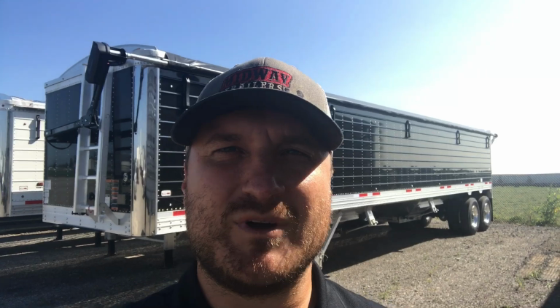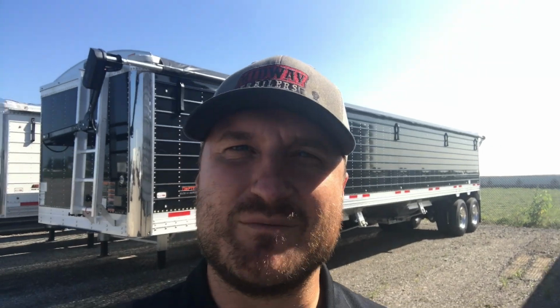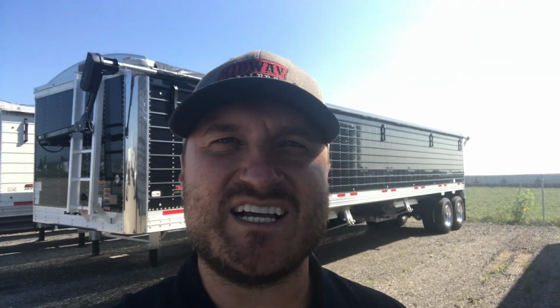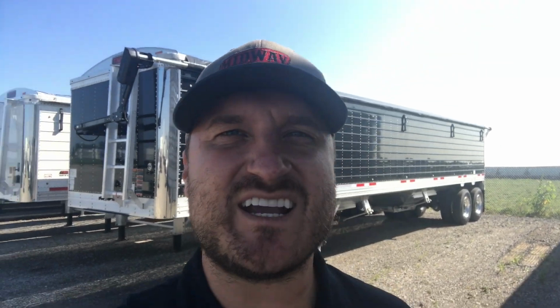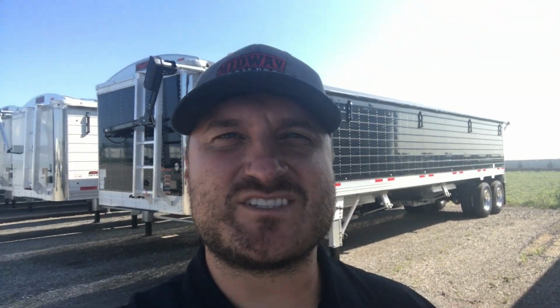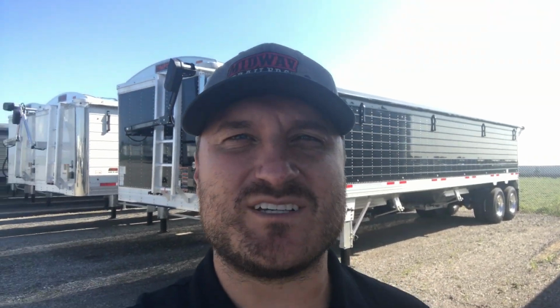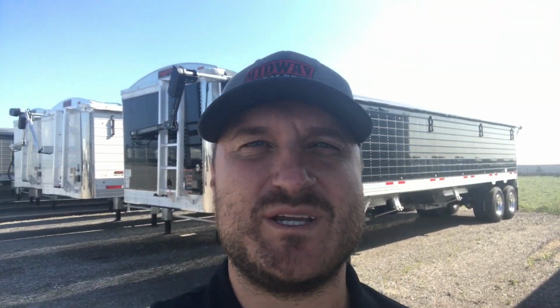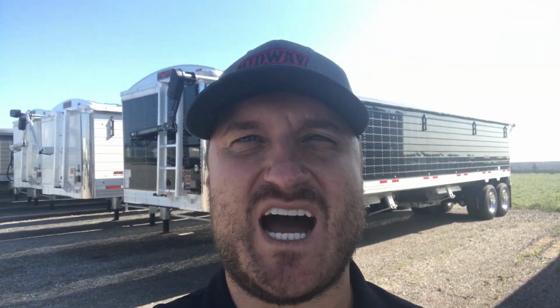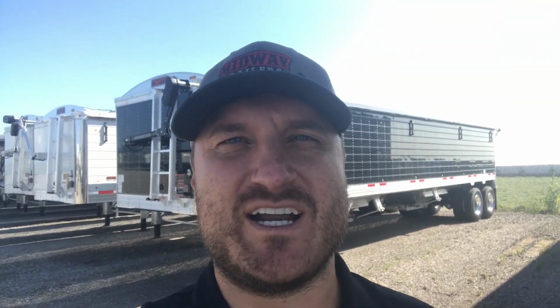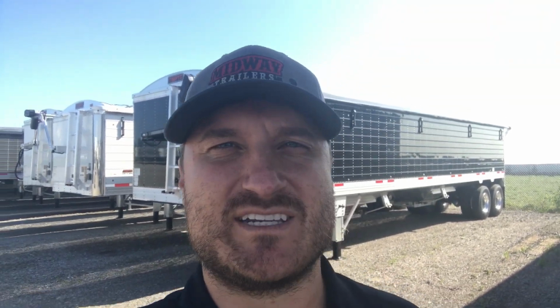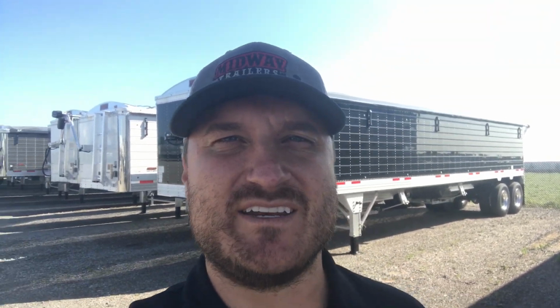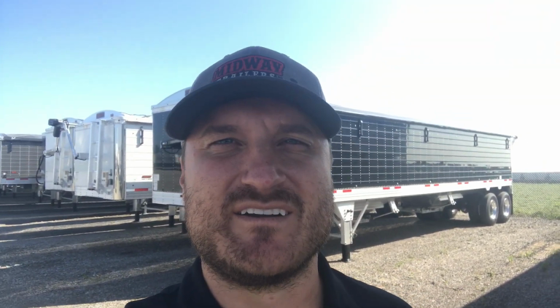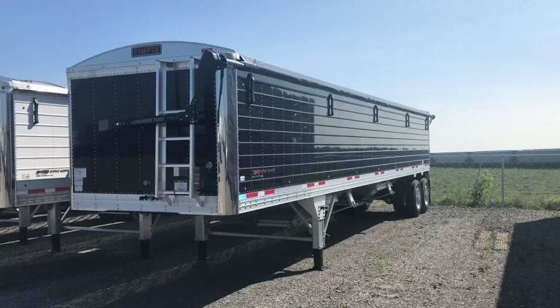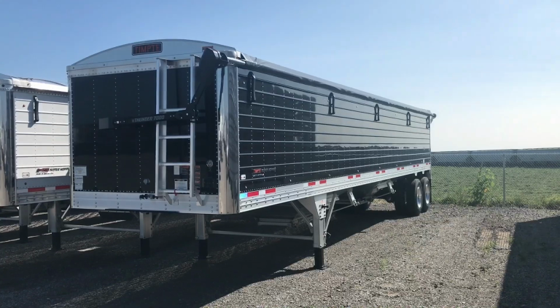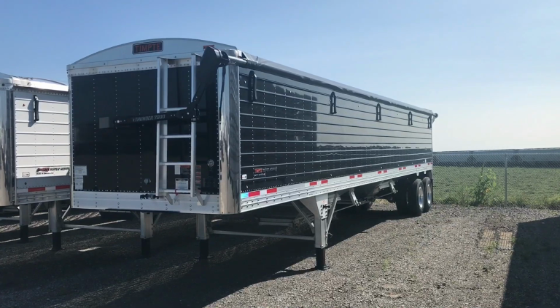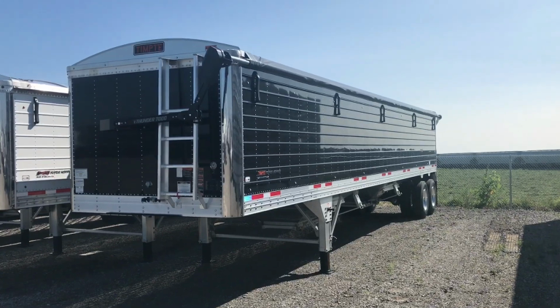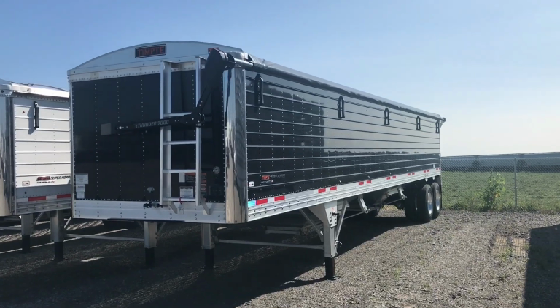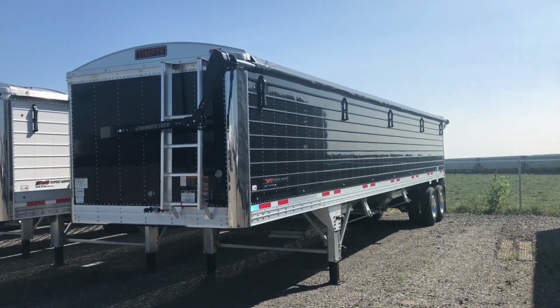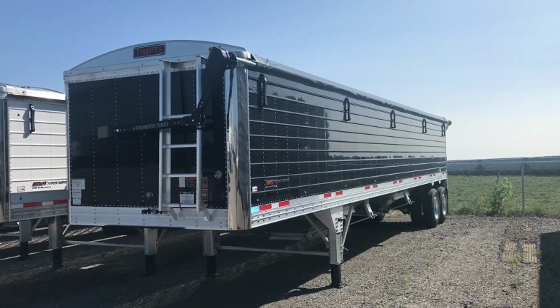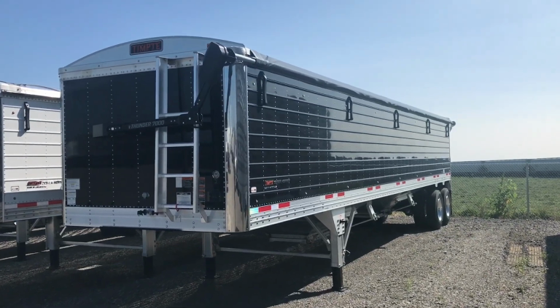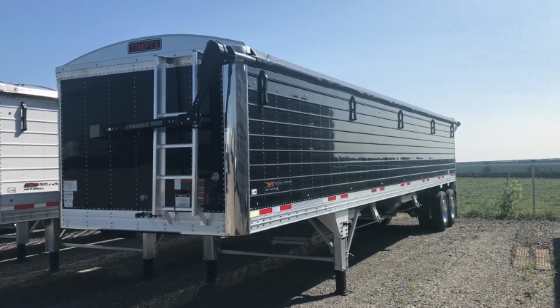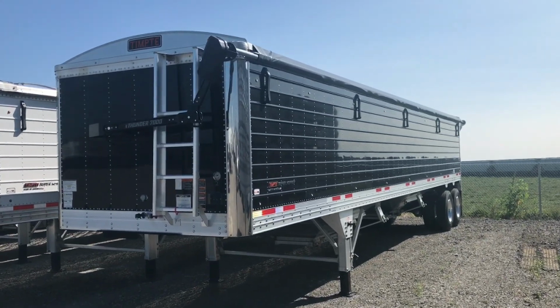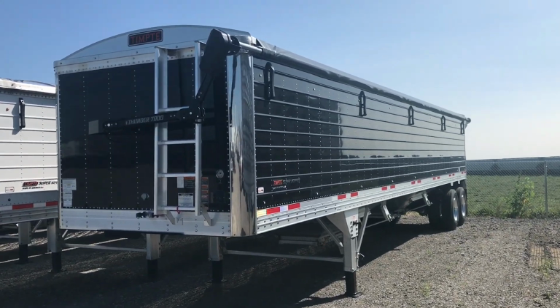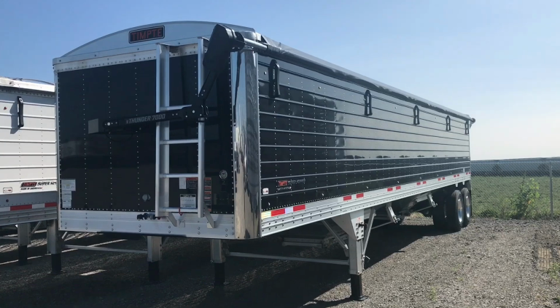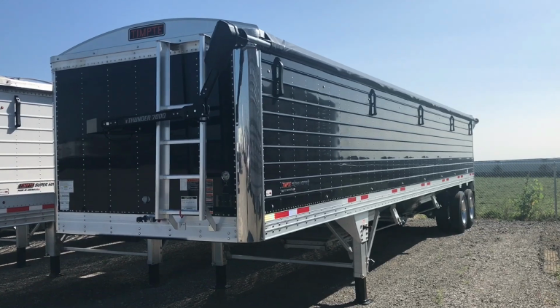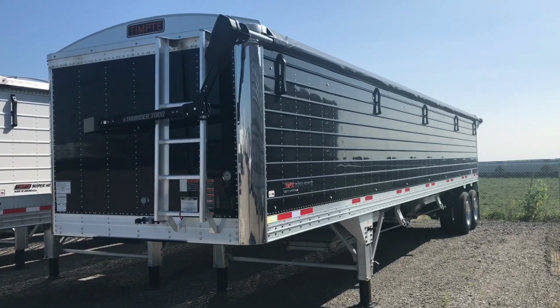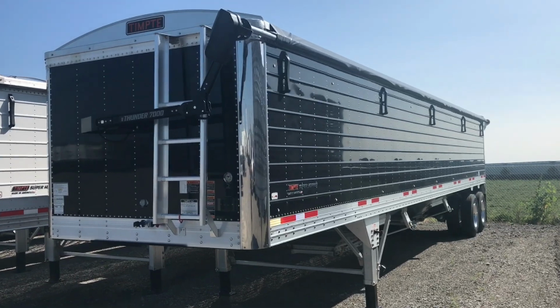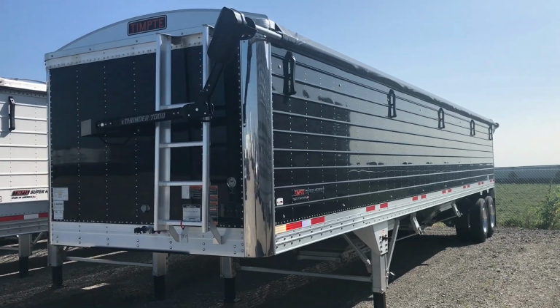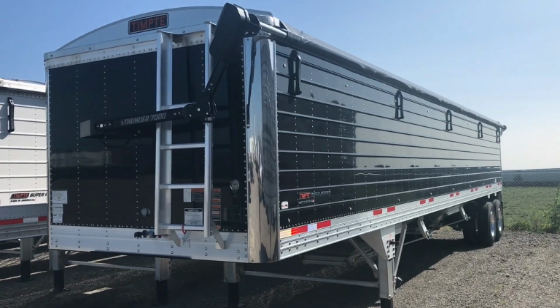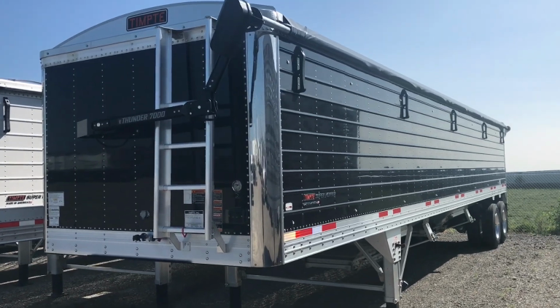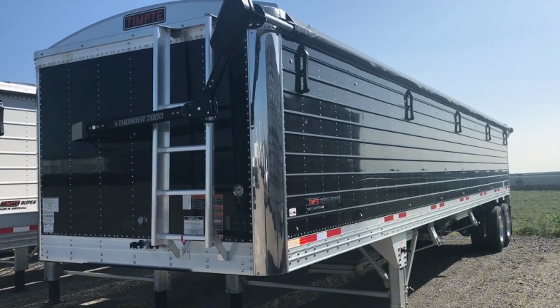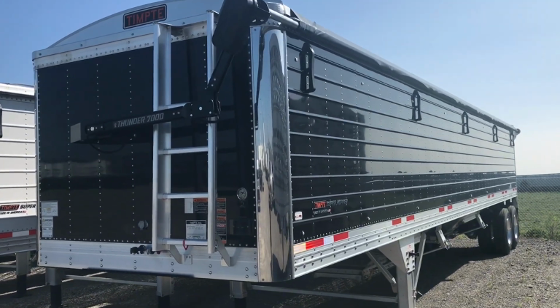What's up guys? Check out this awesome Tempty hopper I just got in here. This hopper right here is a Tempty super hopper. It's a 40 by 96 by 72 tall.